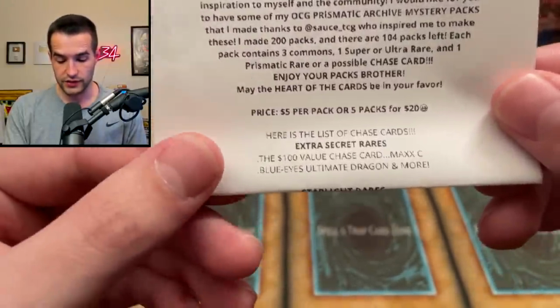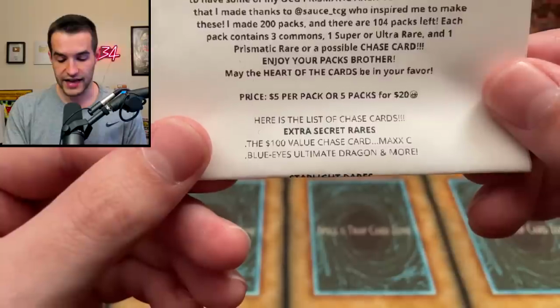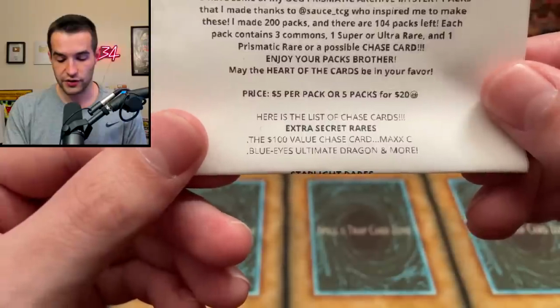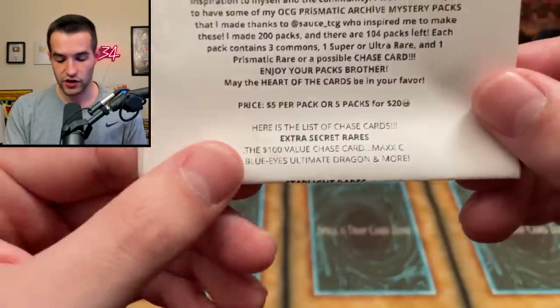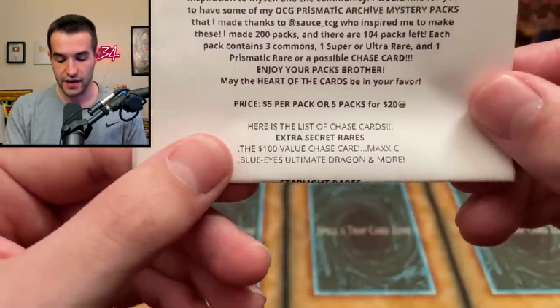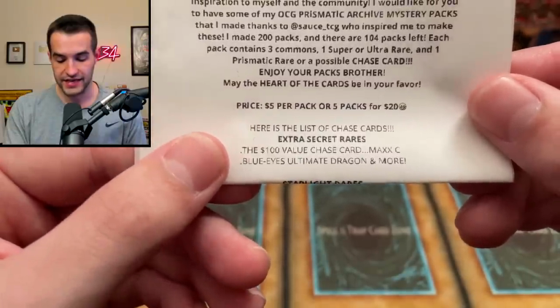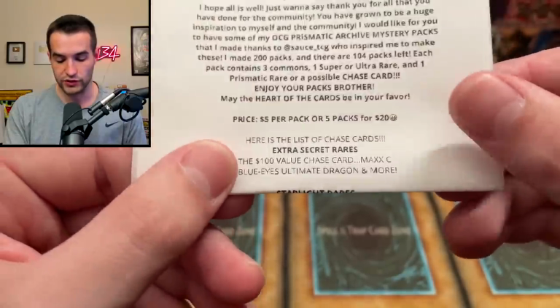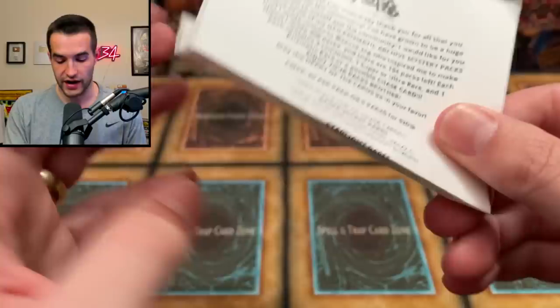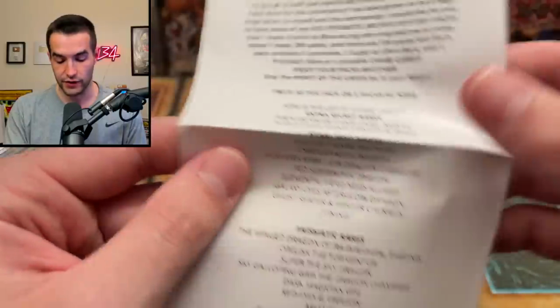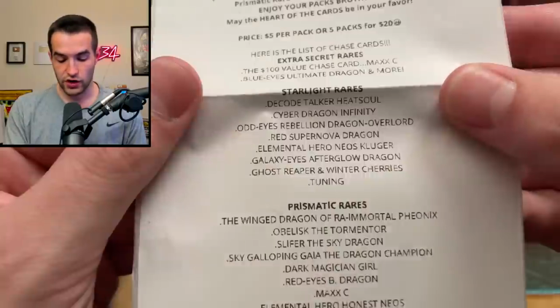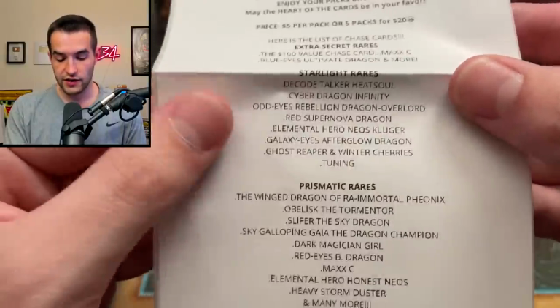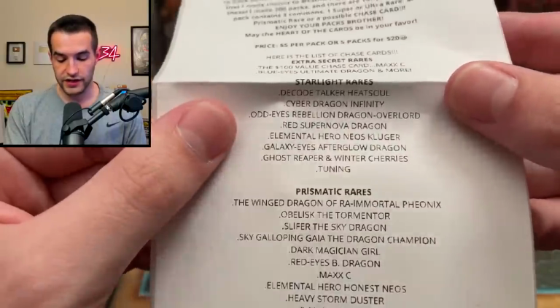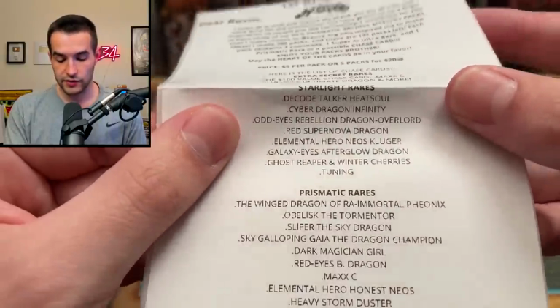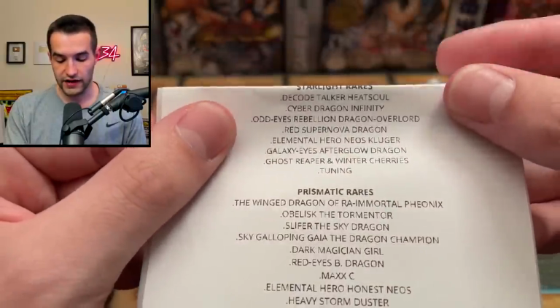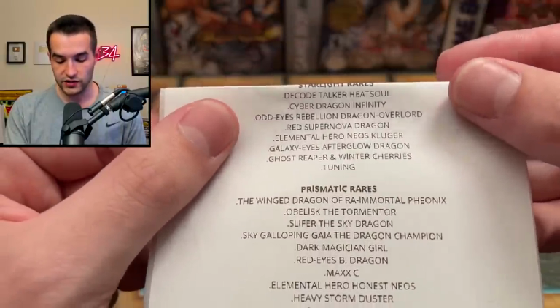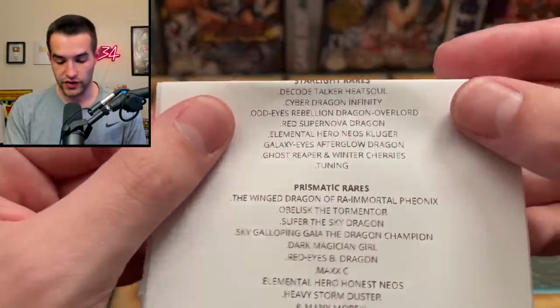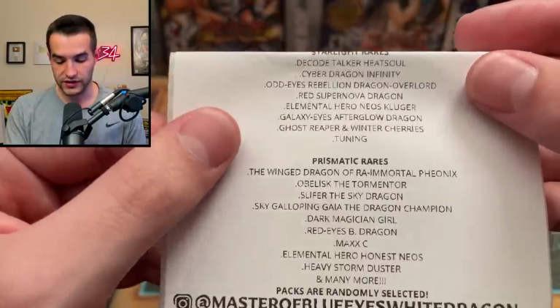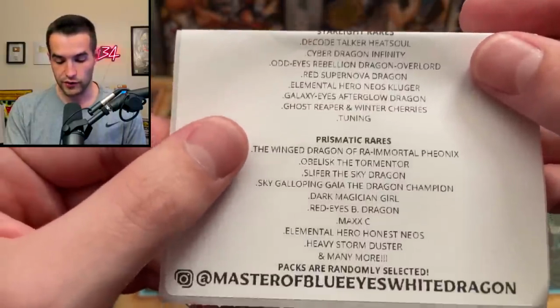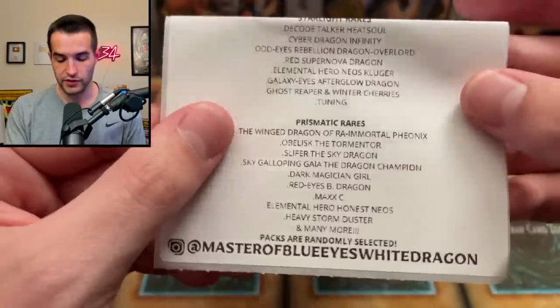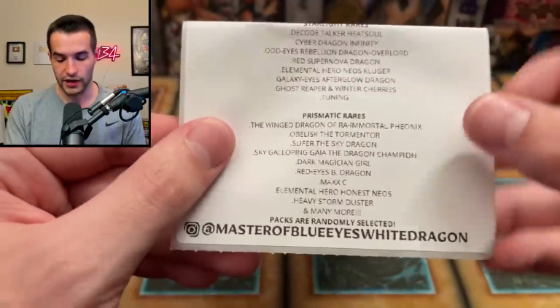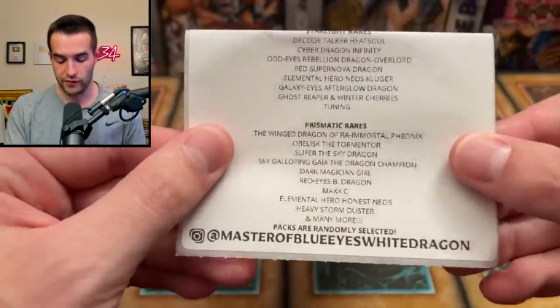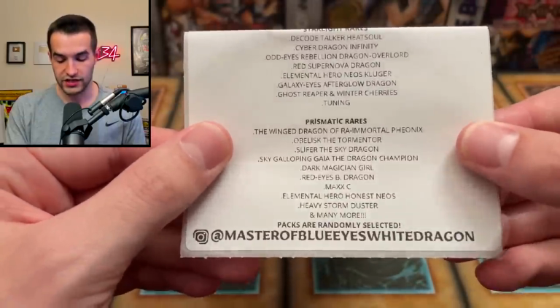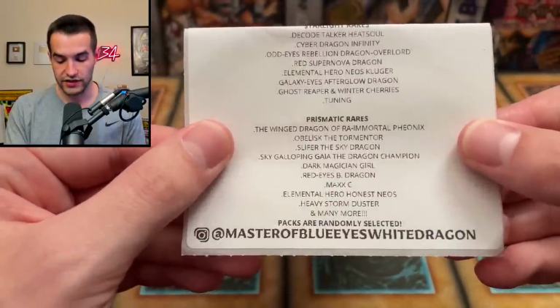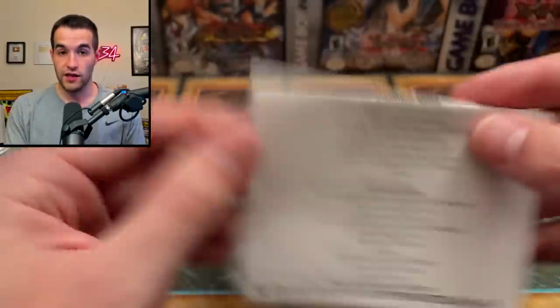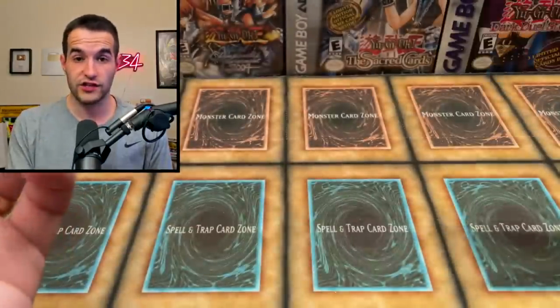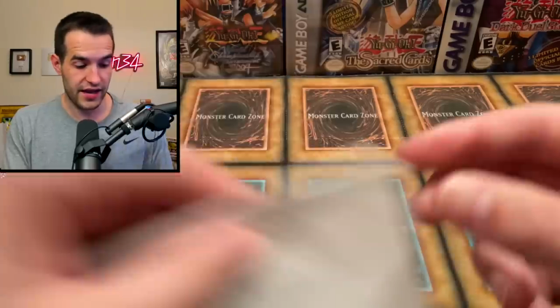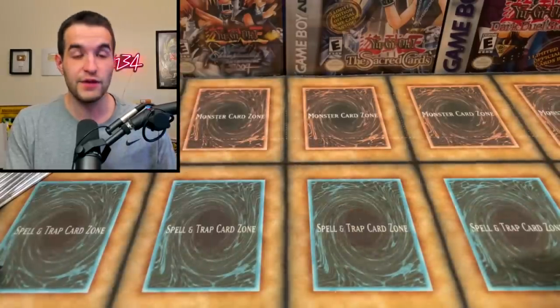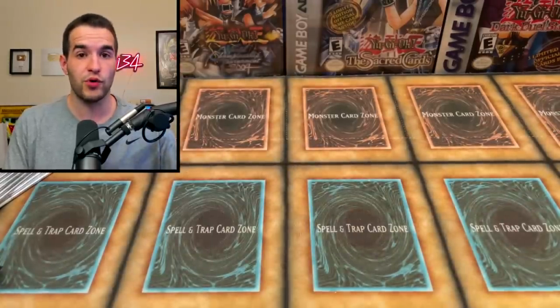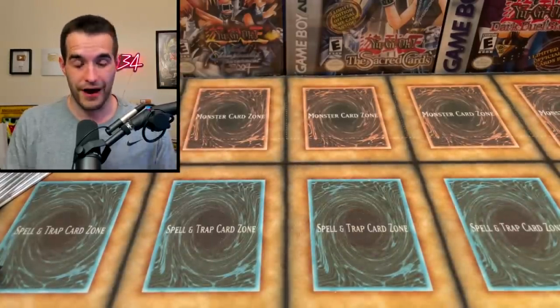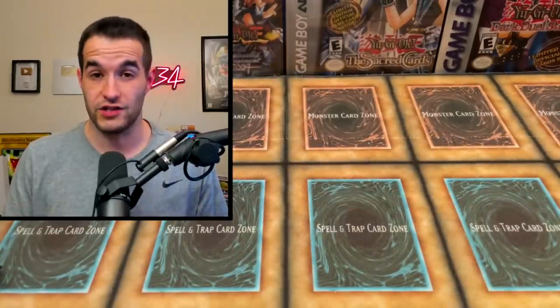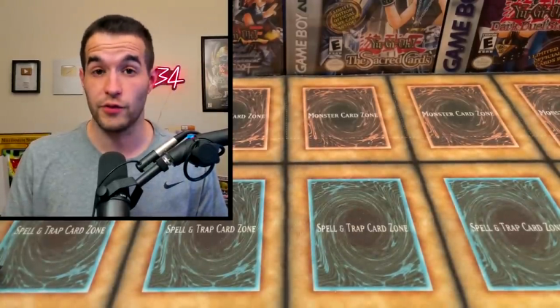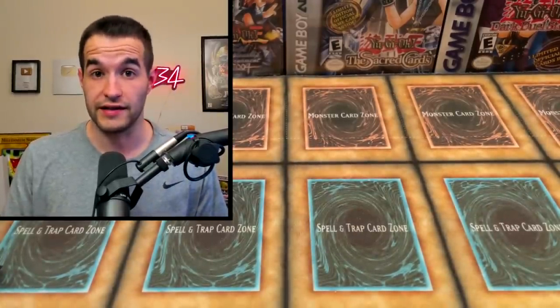So here's the list. Extra Secret Chase Cards: a Max C, and Blood's Ultimate Dragon. Very cool. Starlight, Decode Tiger Heat Sold, Cyber Dragon Infinity, Odd Eyes Rebellion Dragon, Red Eye Supernova — I'm just not gonna read all of them, you guys can check all these. But that's all the stuff we can get. Let's see what we can pull. By the way, it's all being given away to you guys.